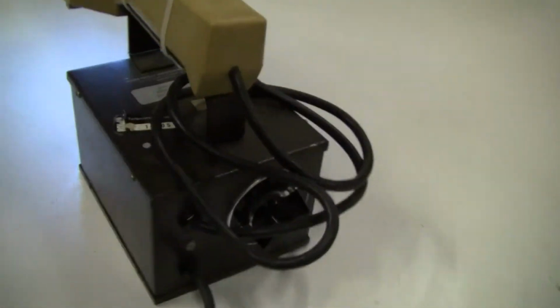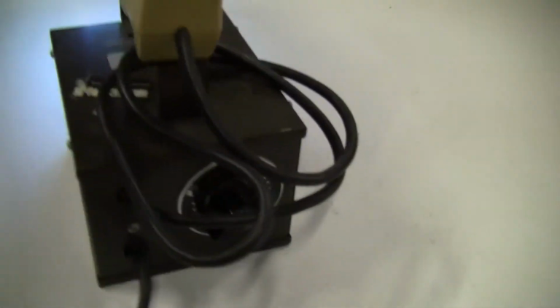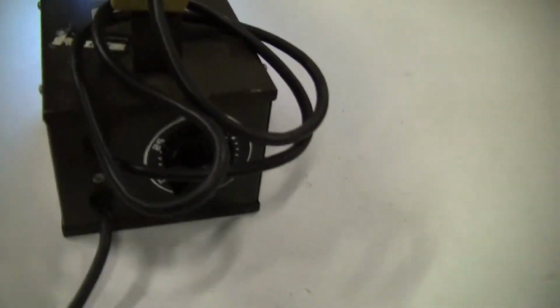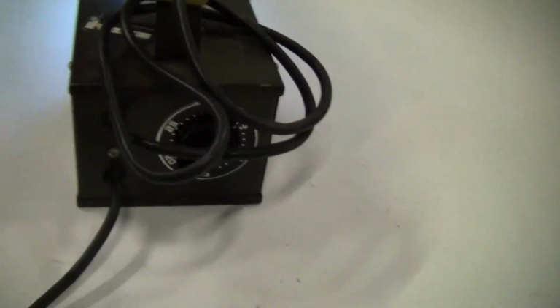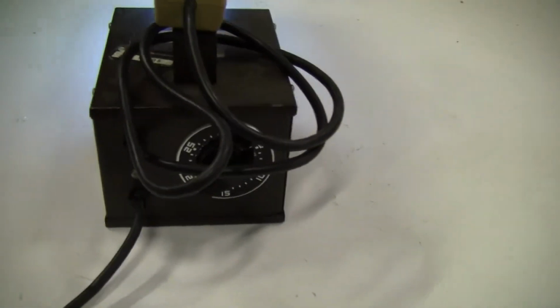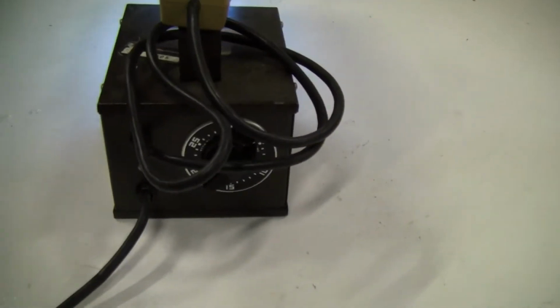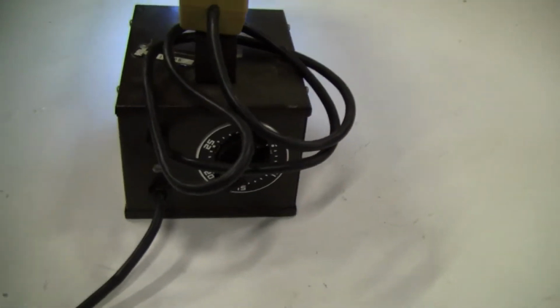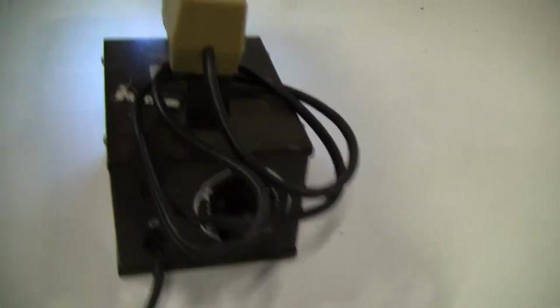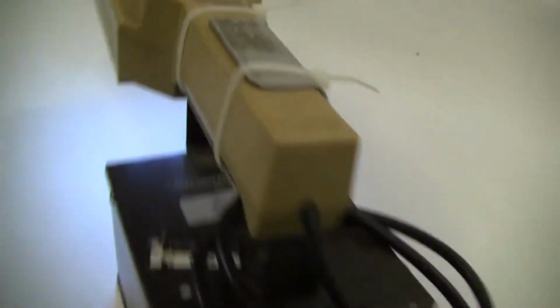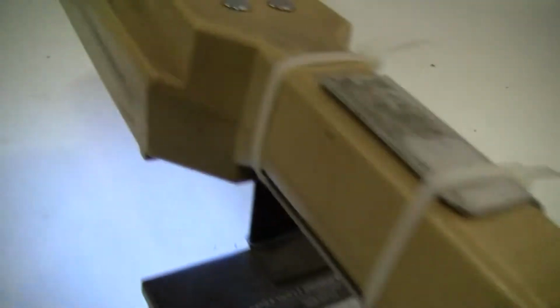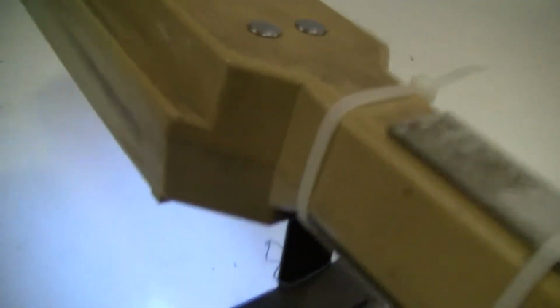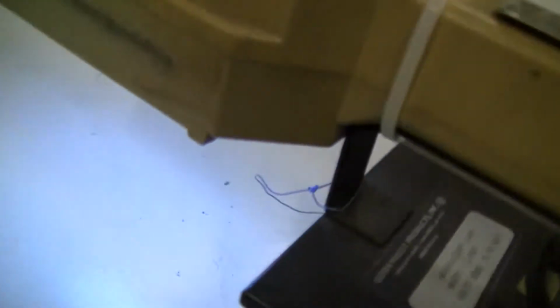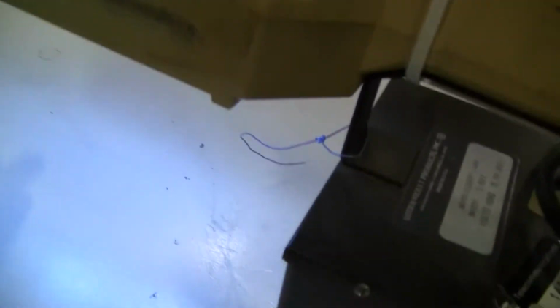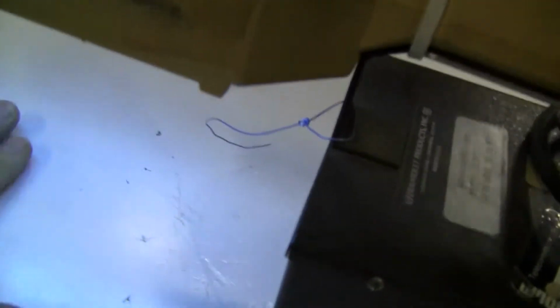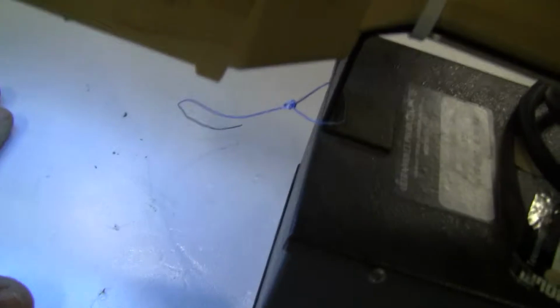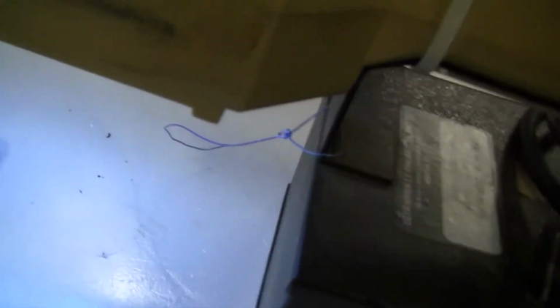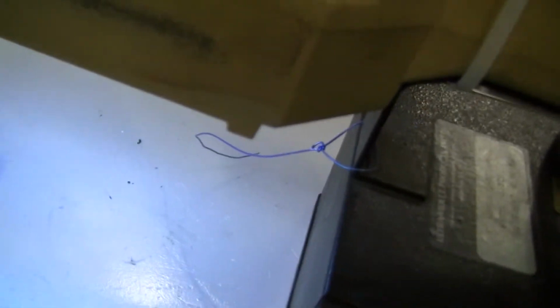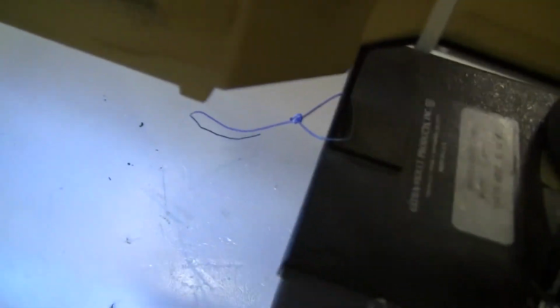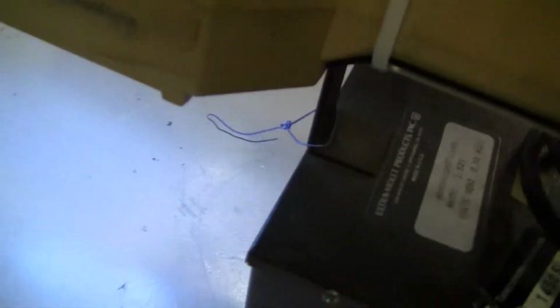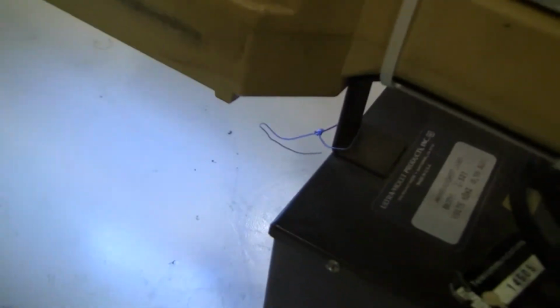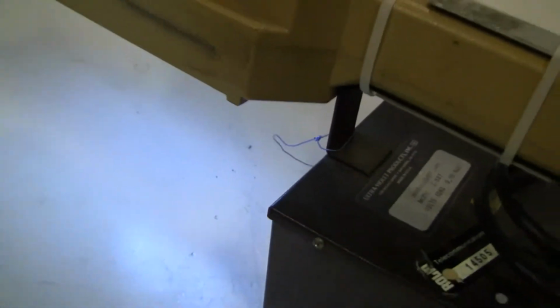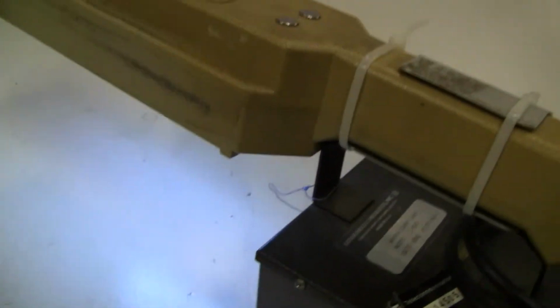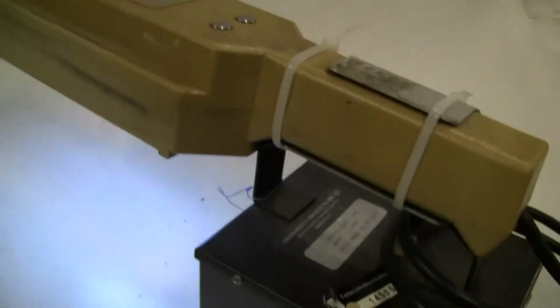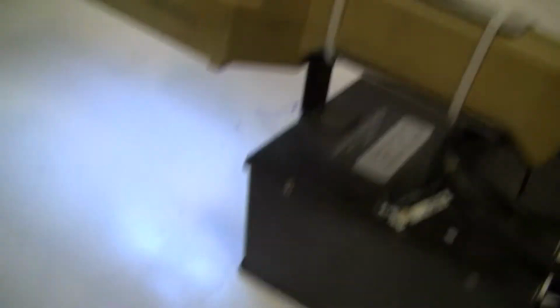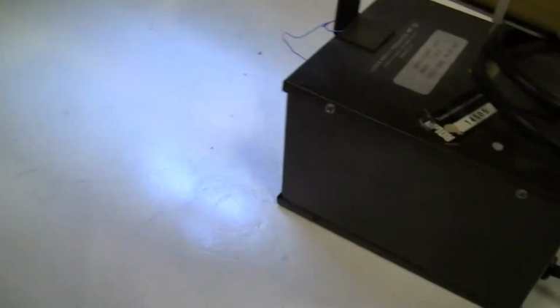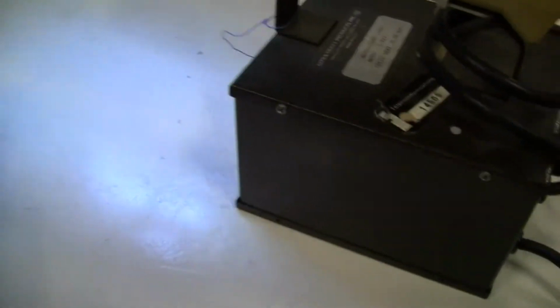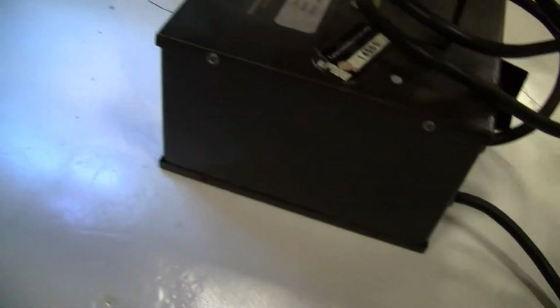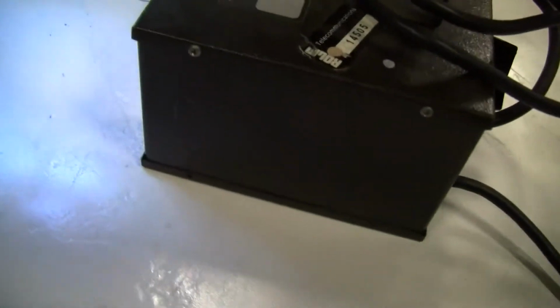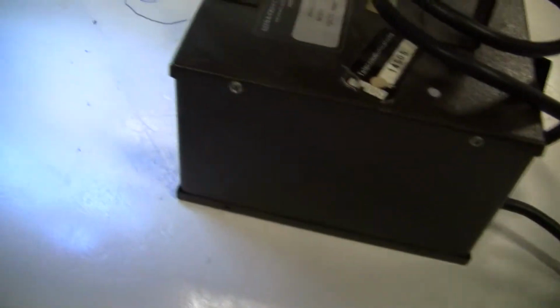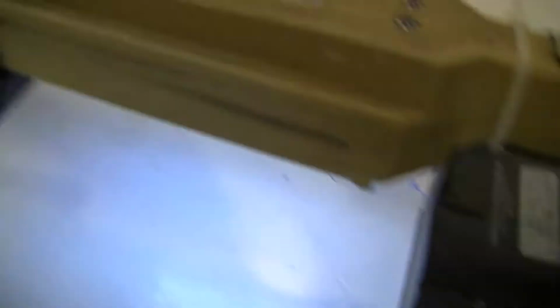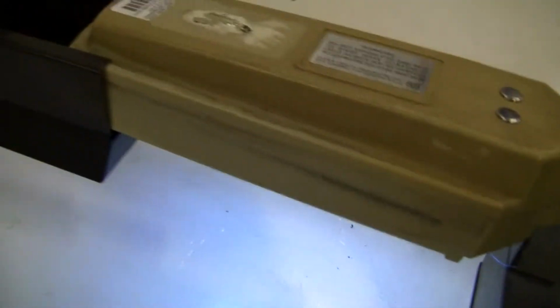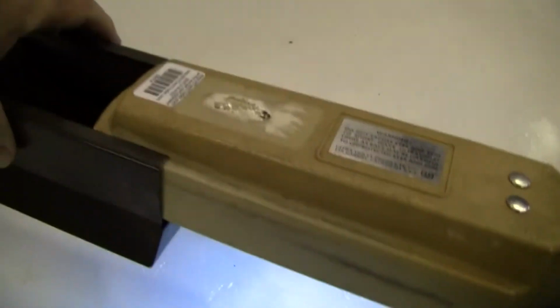It's equipped with a timer. The lamp has four bulbs. The lamp is on at the moment. It's got a cover.